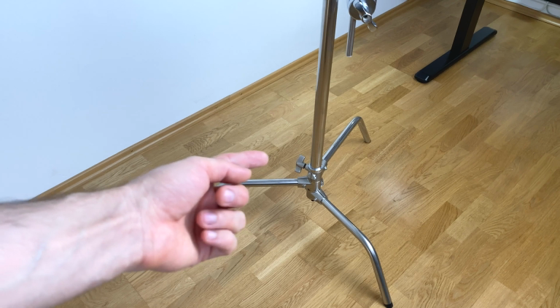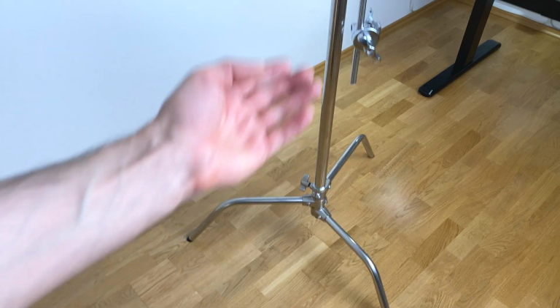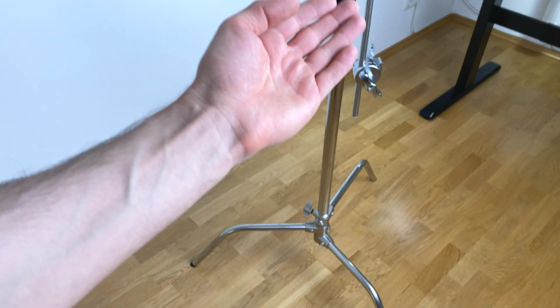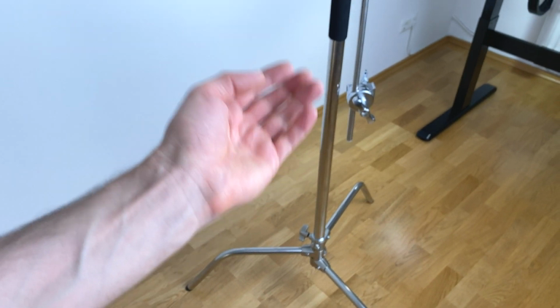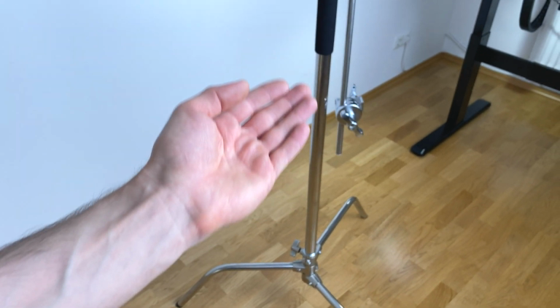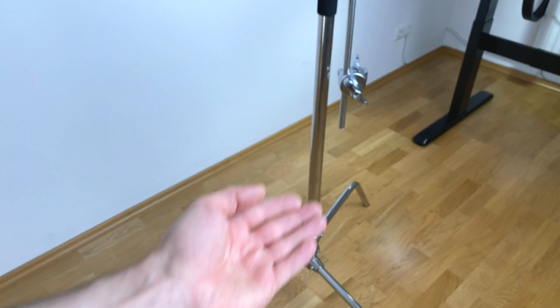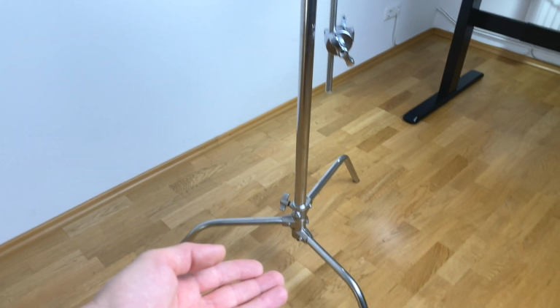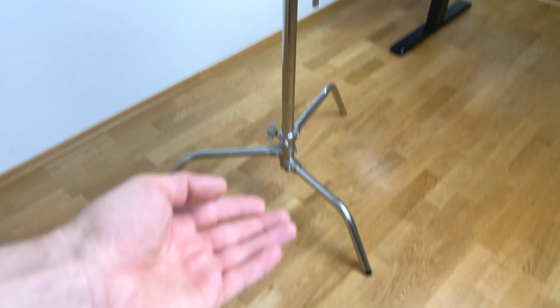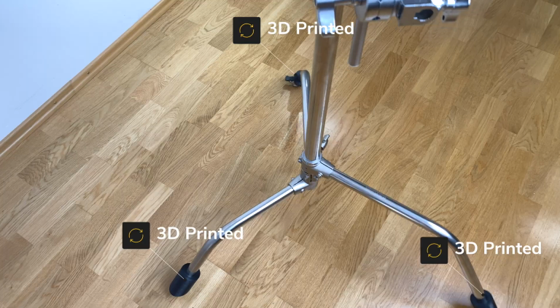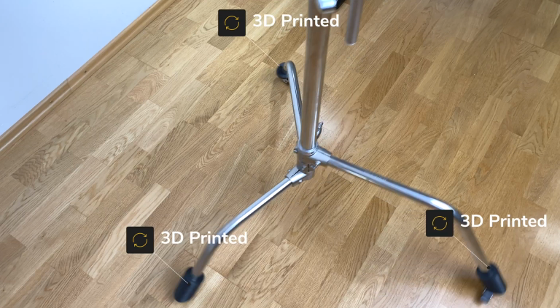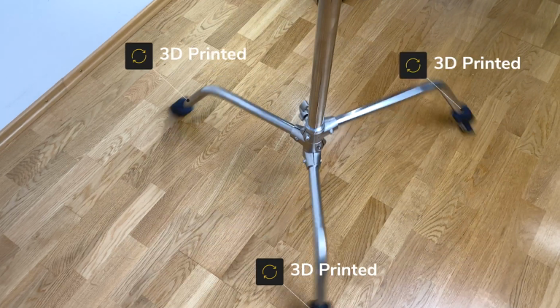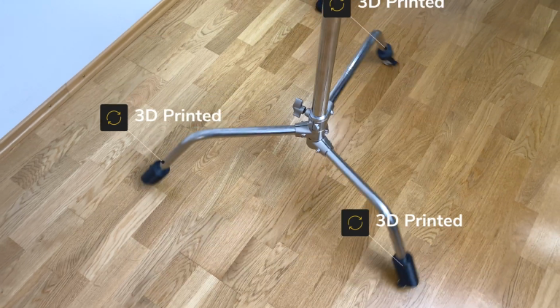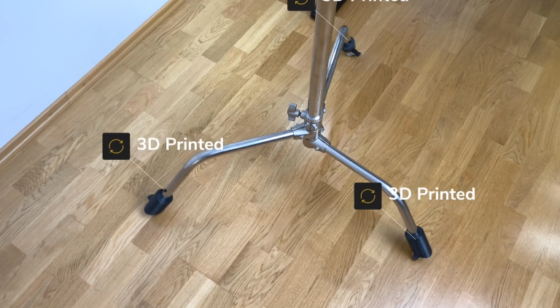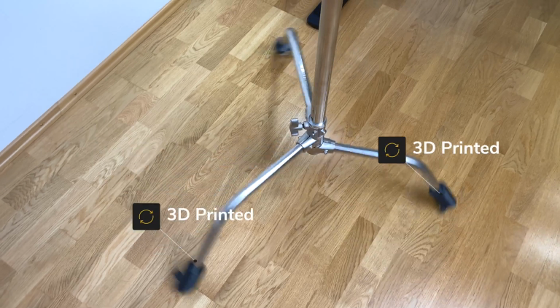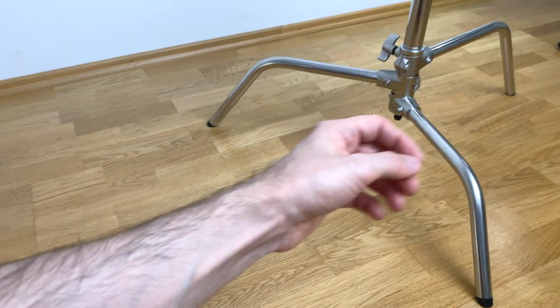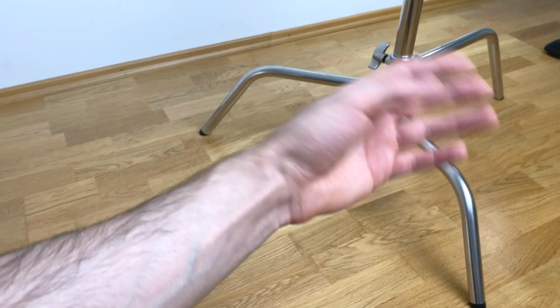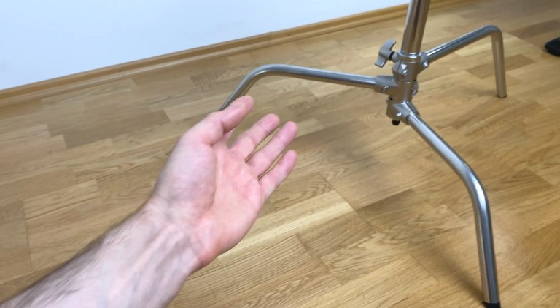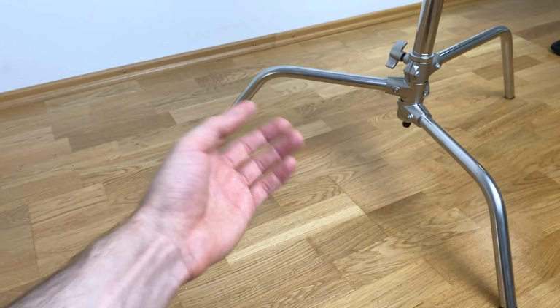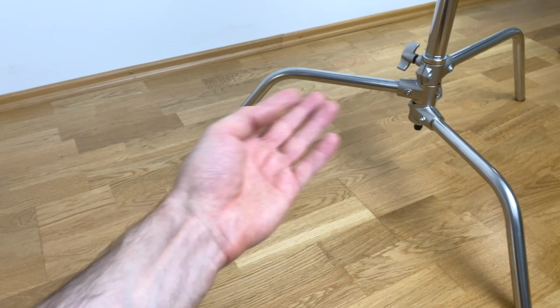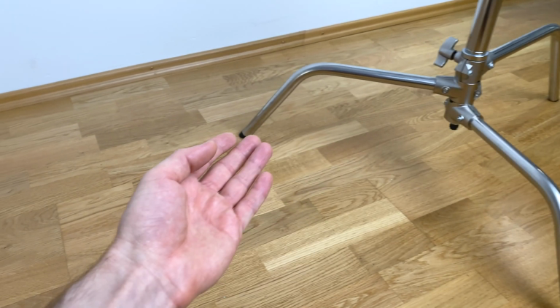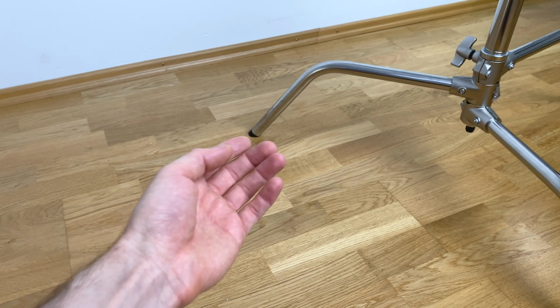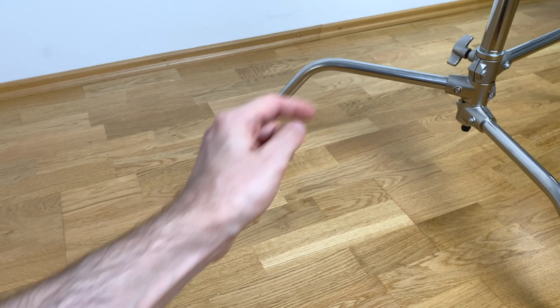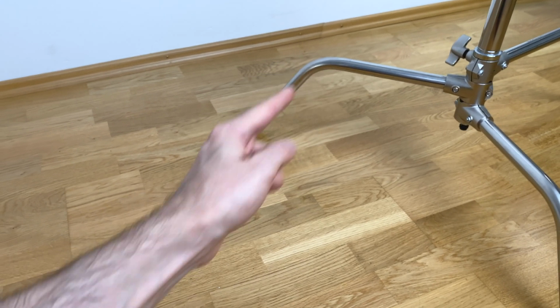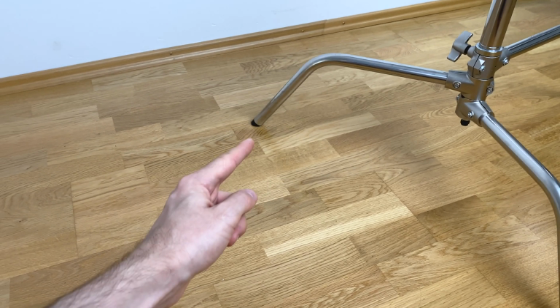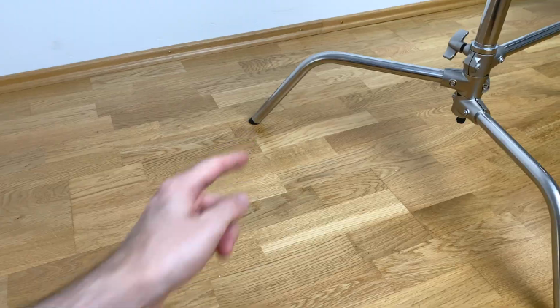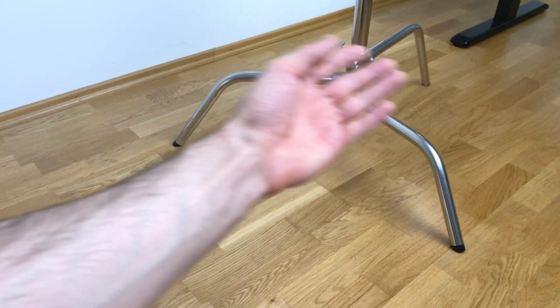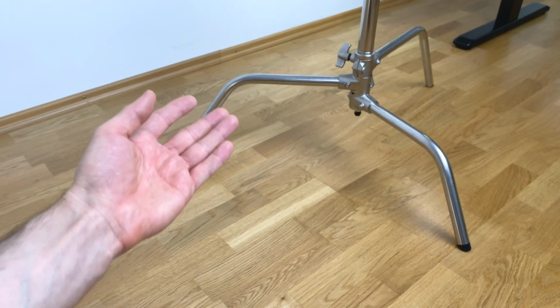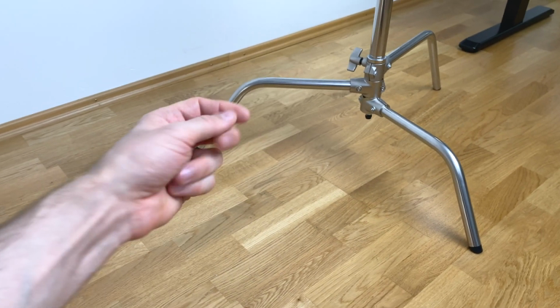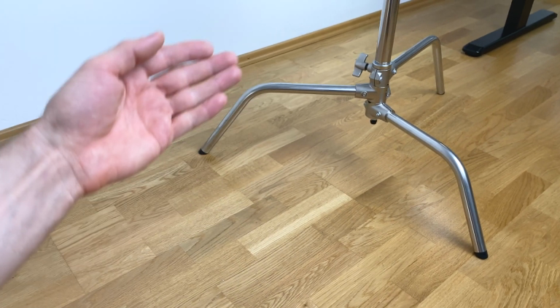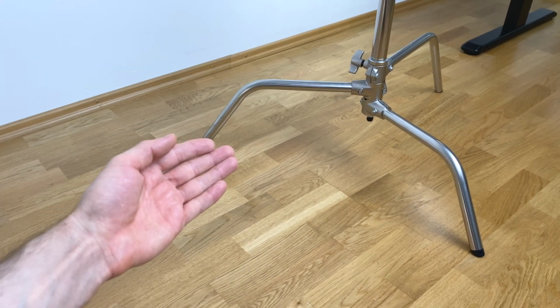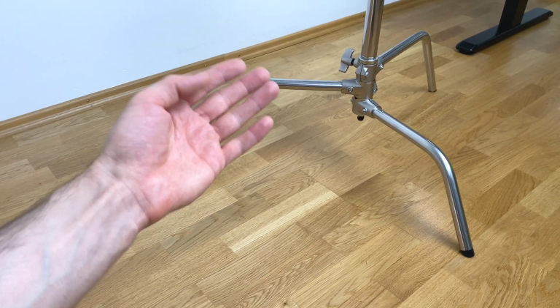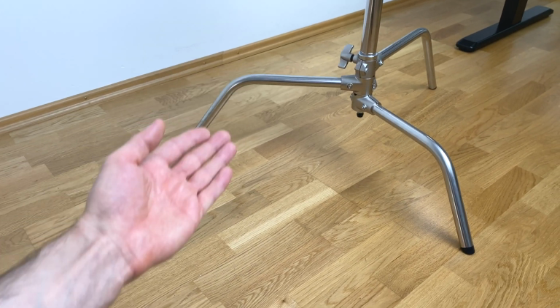Let me show you how you can convert these C-Stands into these ones using 3D printing. The problem is I wasn't able to find any adapters because of this angle, therefore let's make our own 3D printed one.